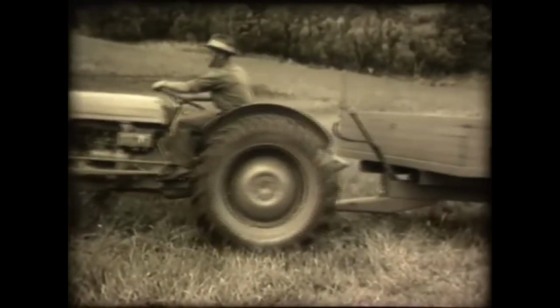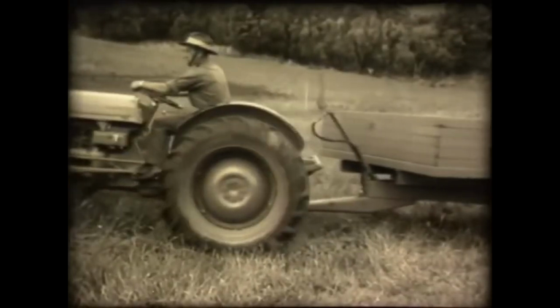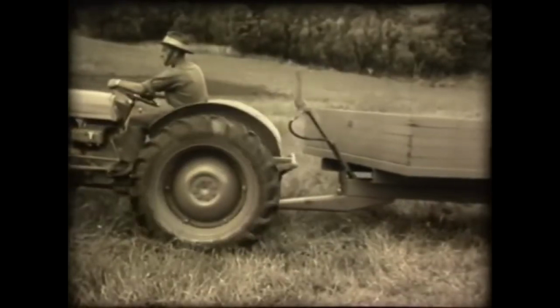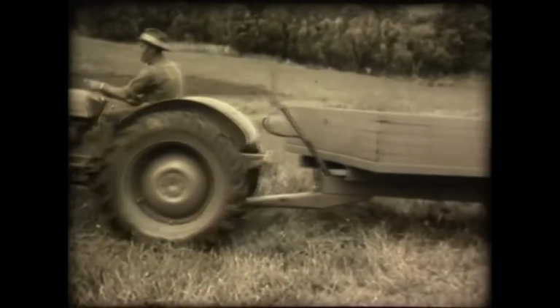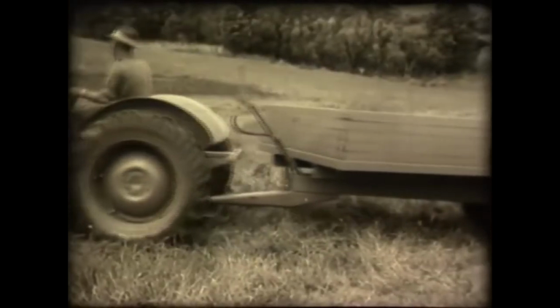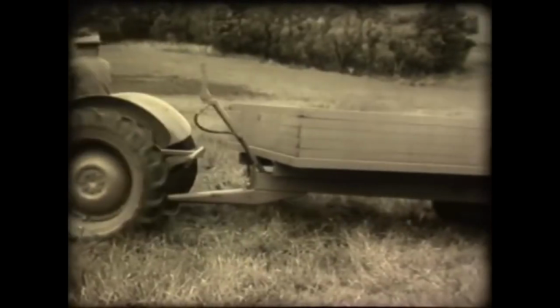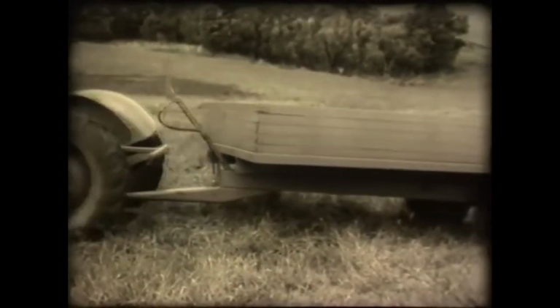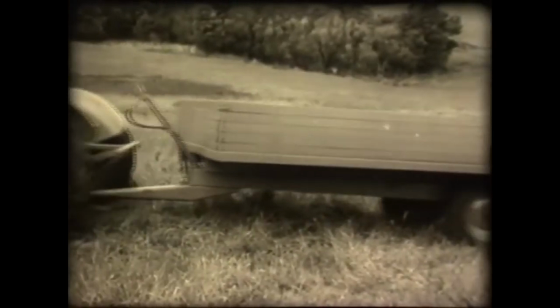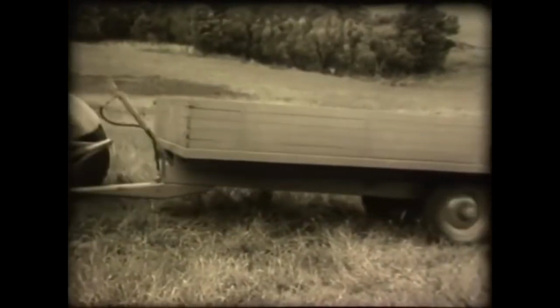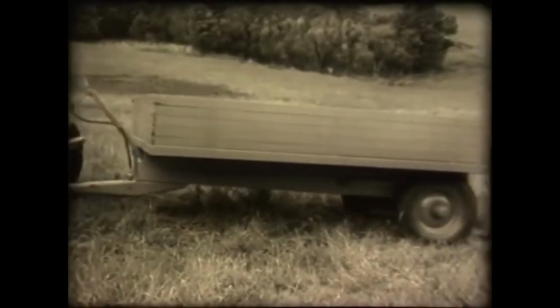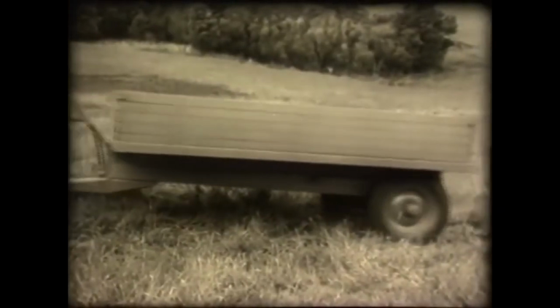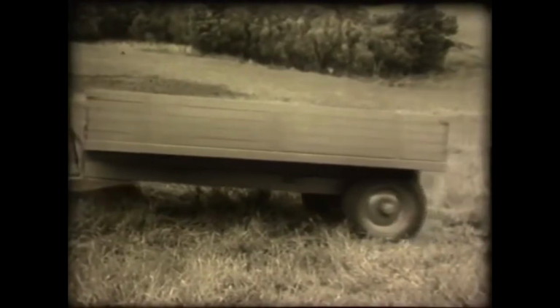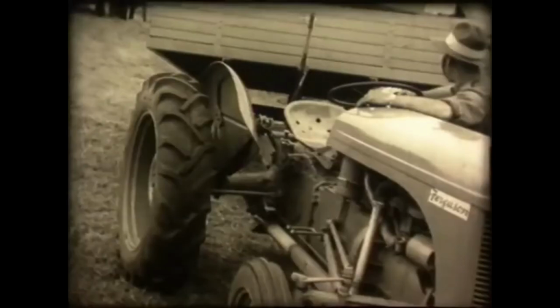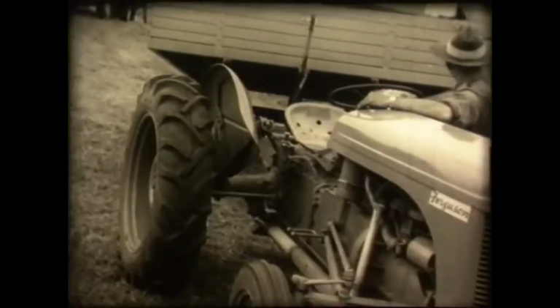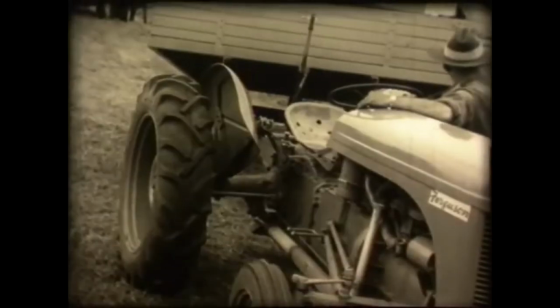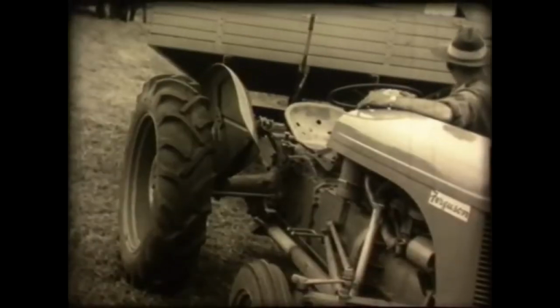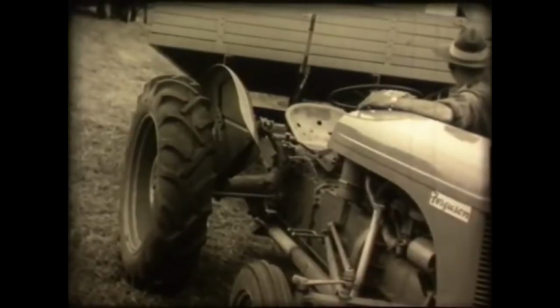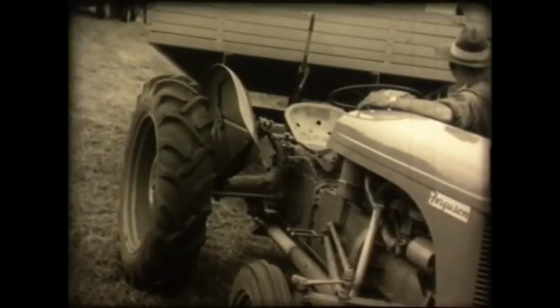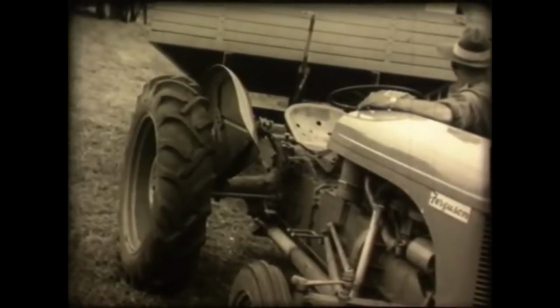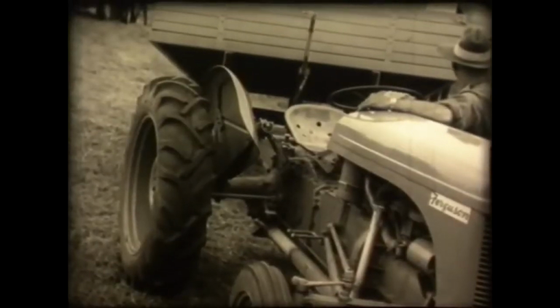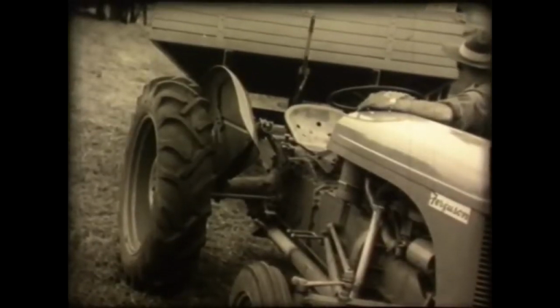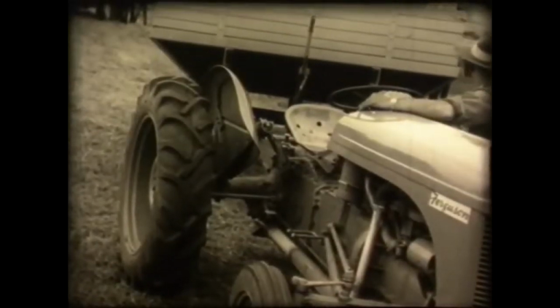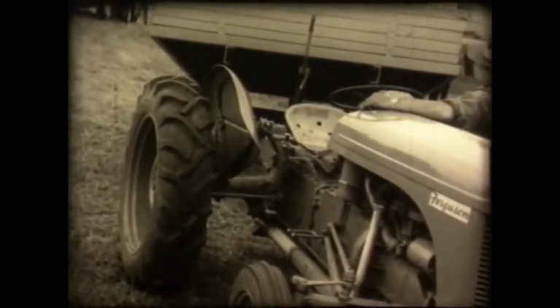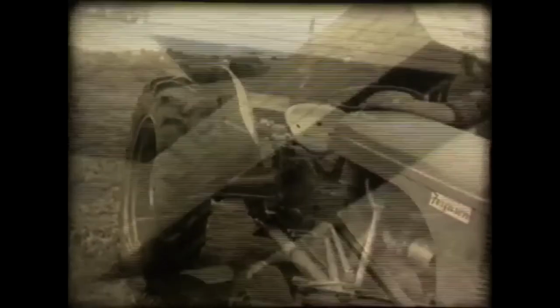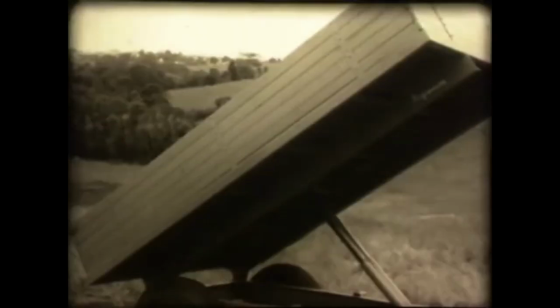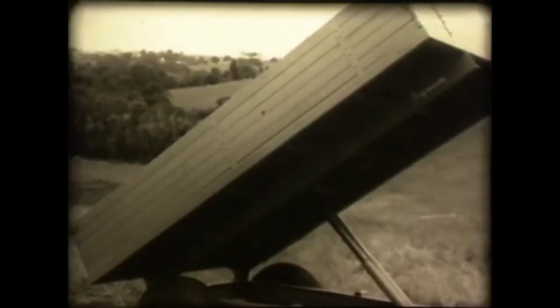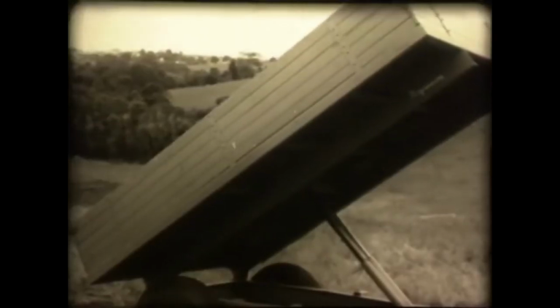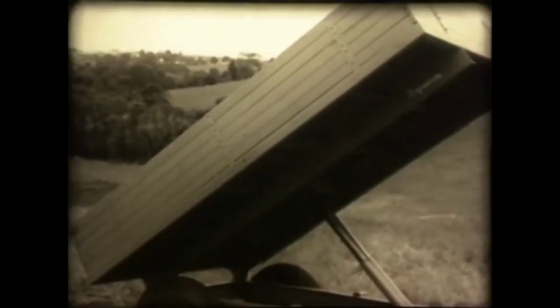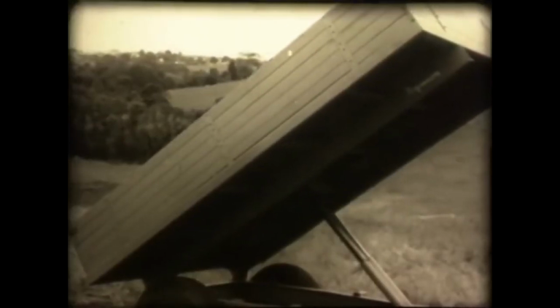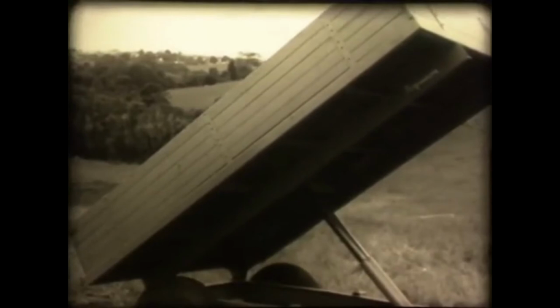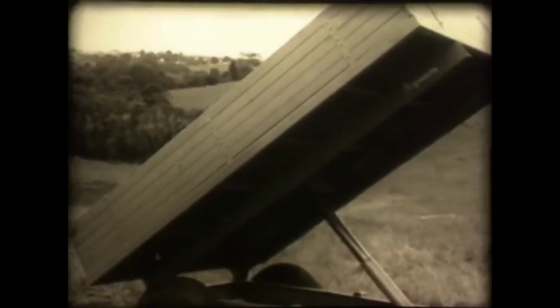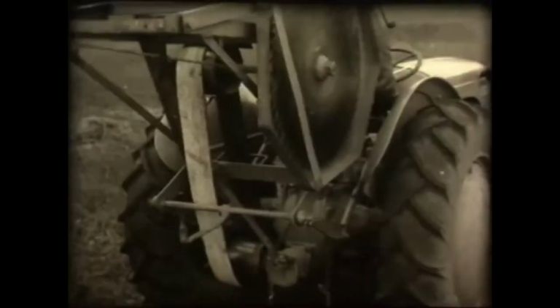The tractor's powerful hydraulic system allows it to haul a tipping trailer, doing away with expensive tip trucks on the farm. It's certainly versatile.